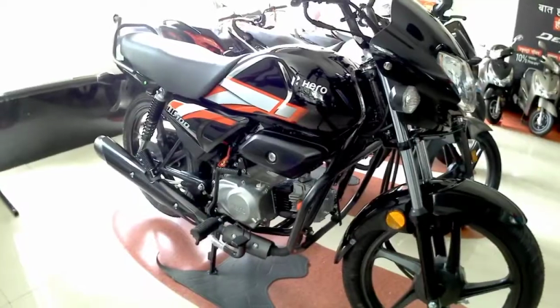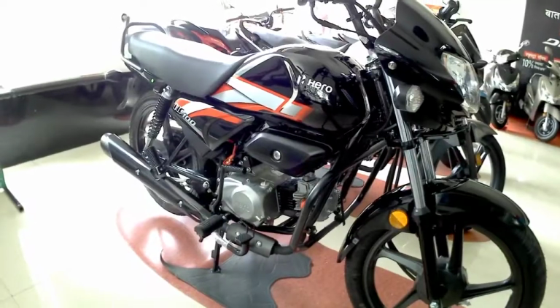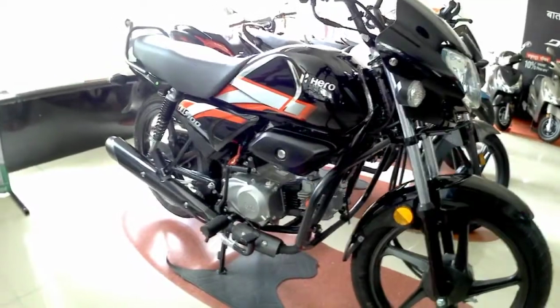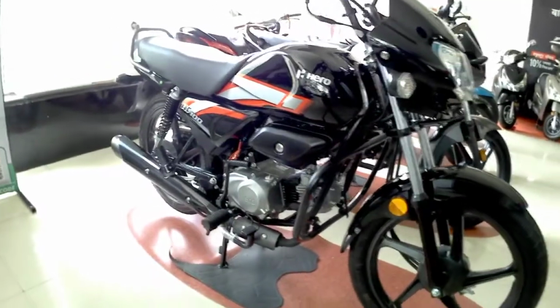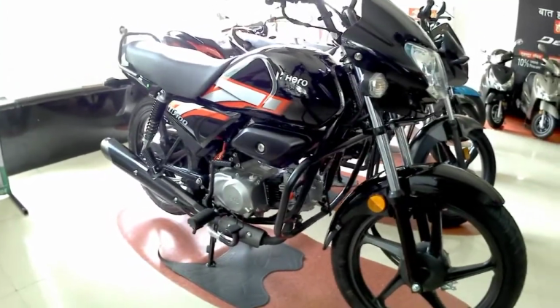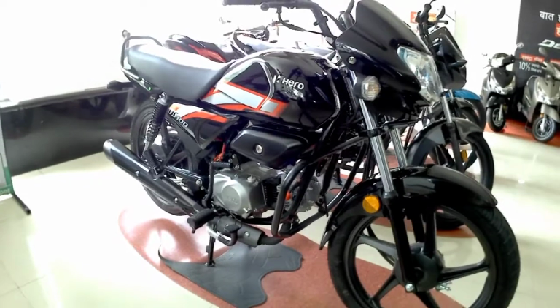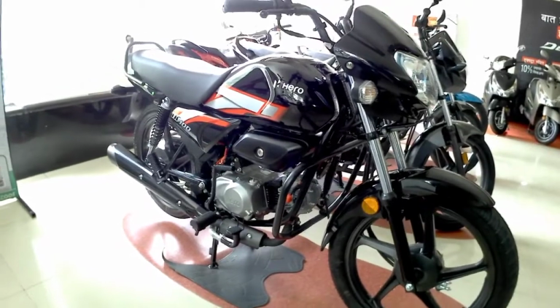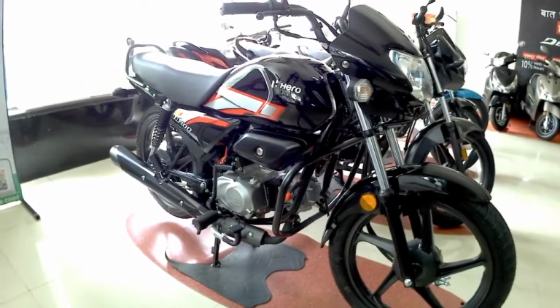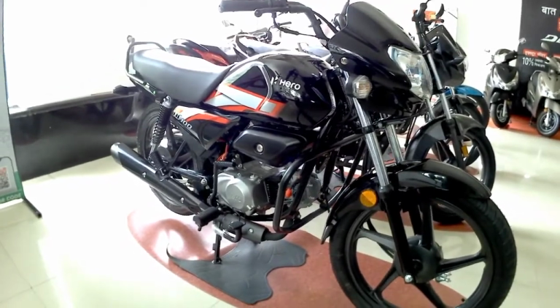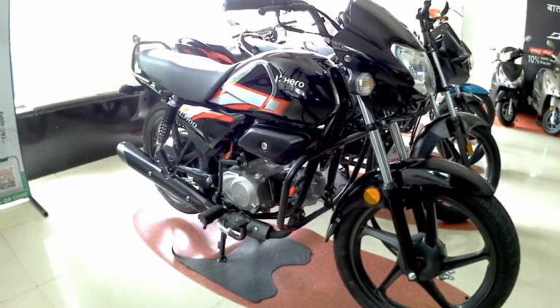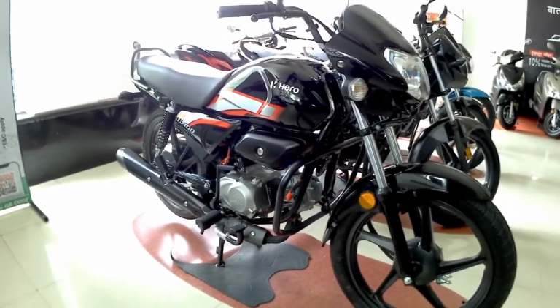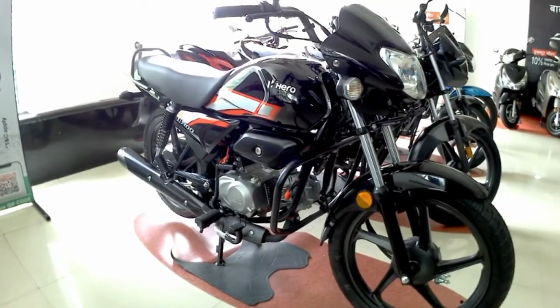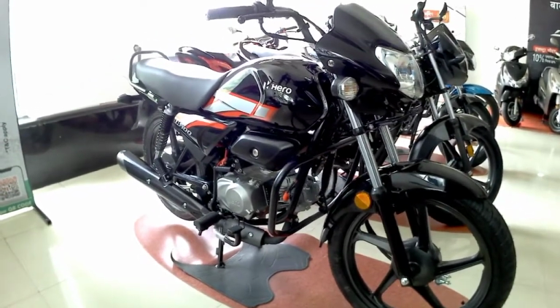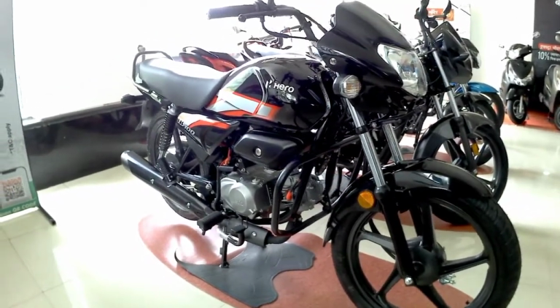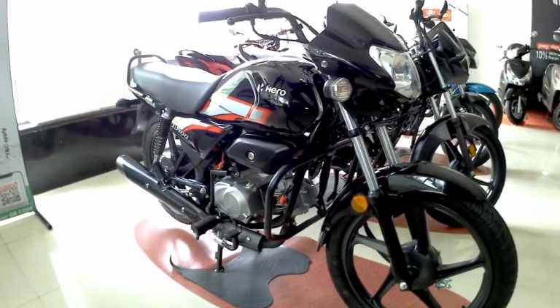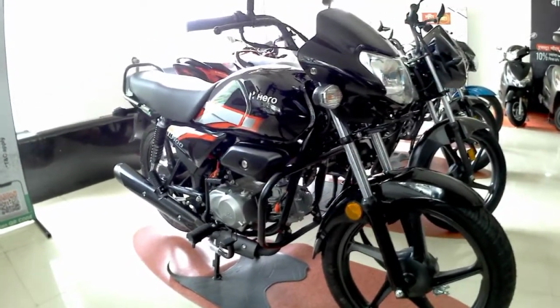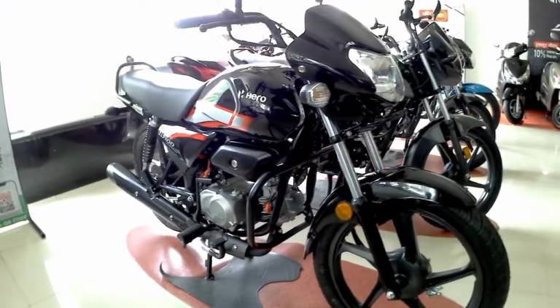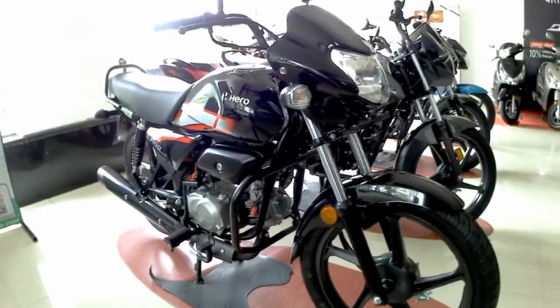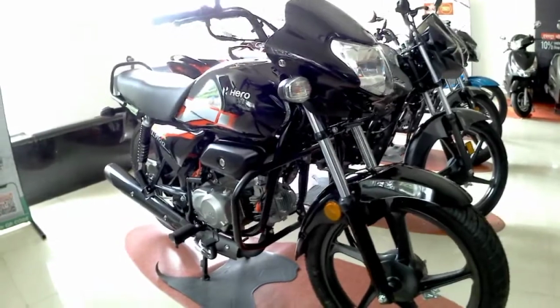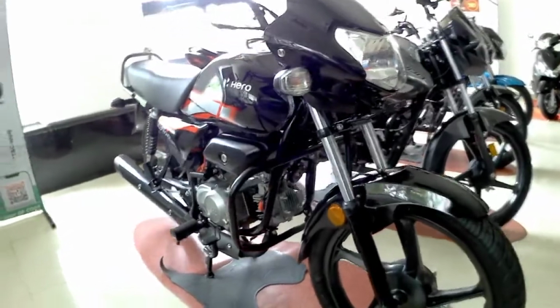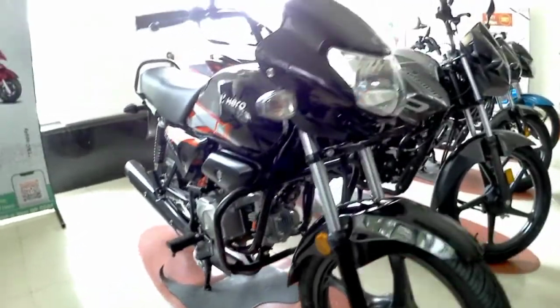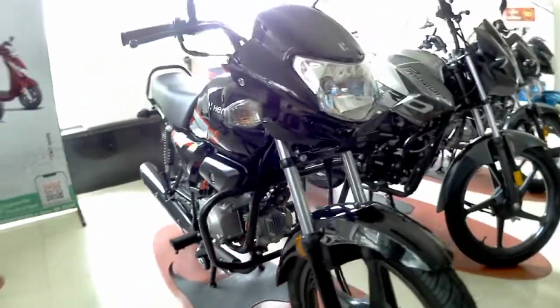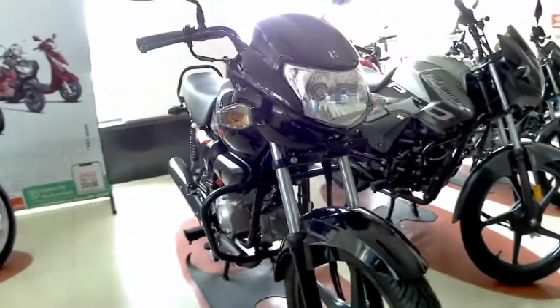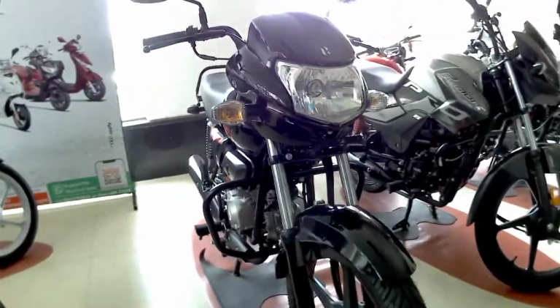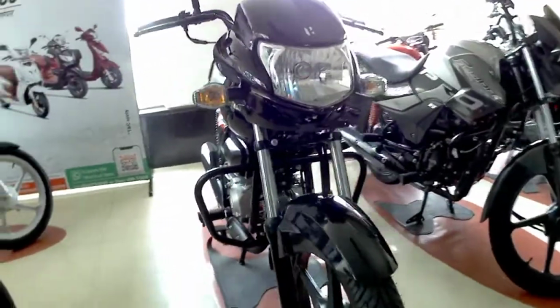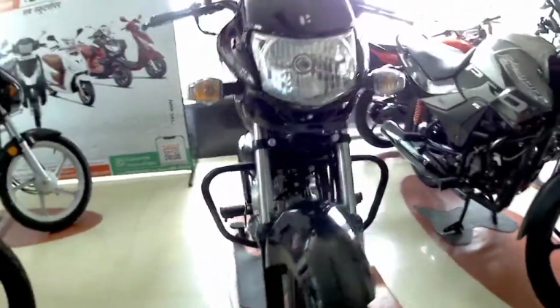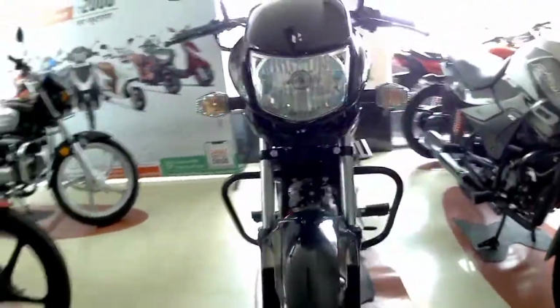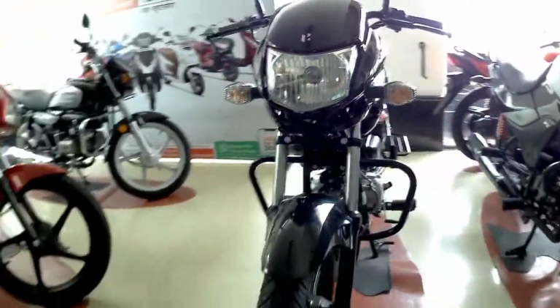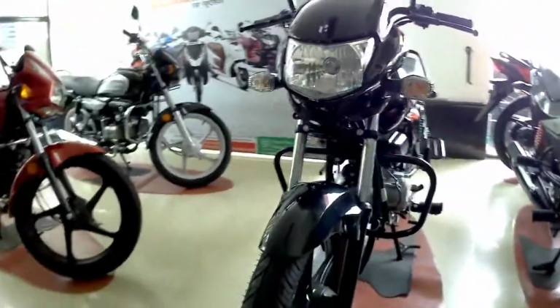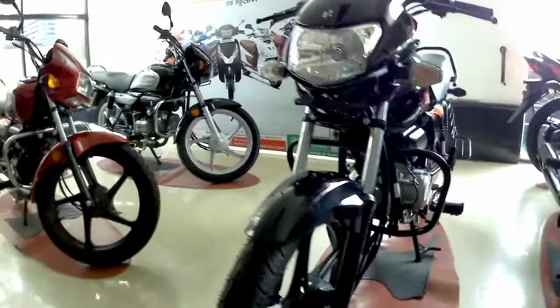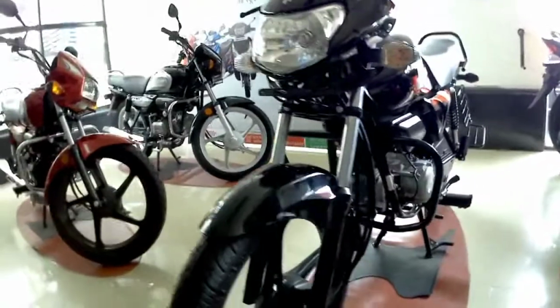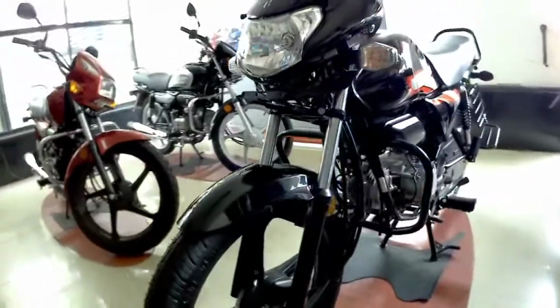If you are looking for the most affordable 100cc bike with great mileage, this is the option for you. However, you will not get additional features like self-start, DRLs, or IBS/ABS systems.